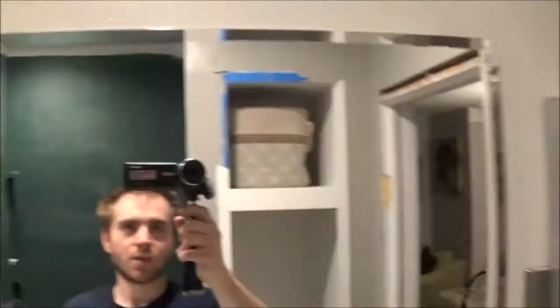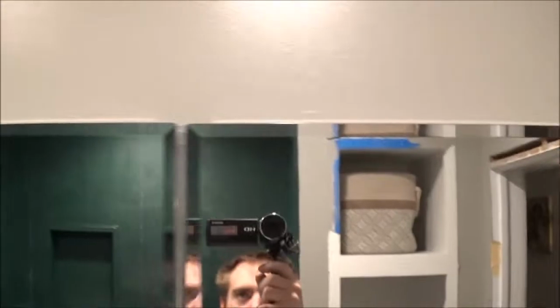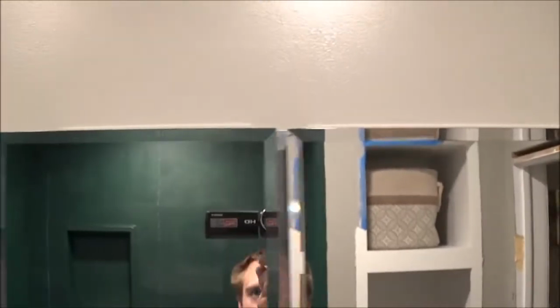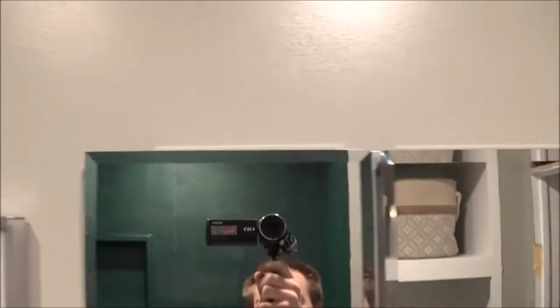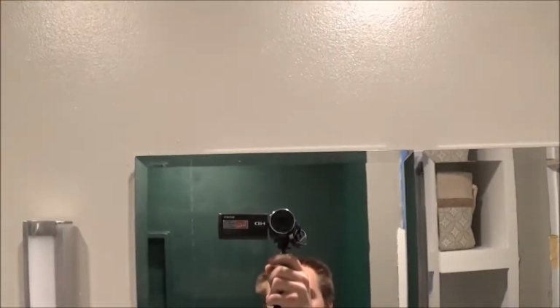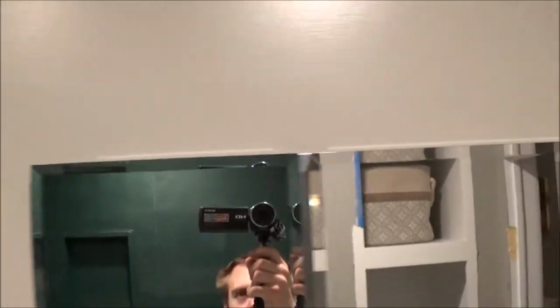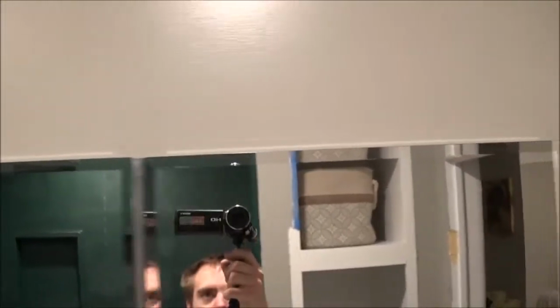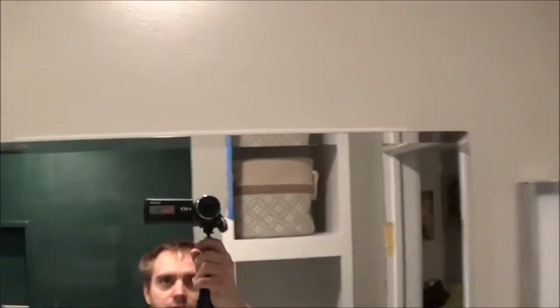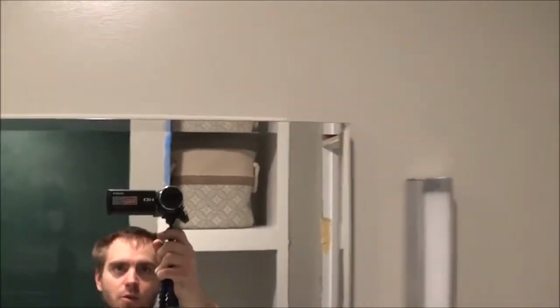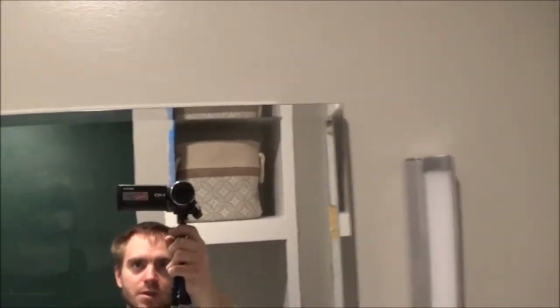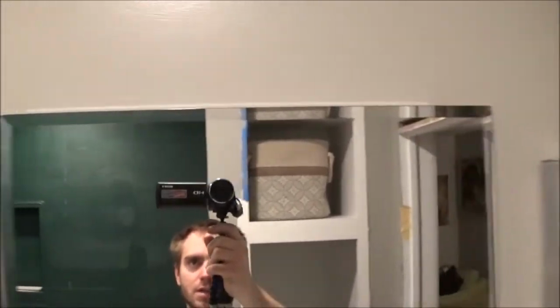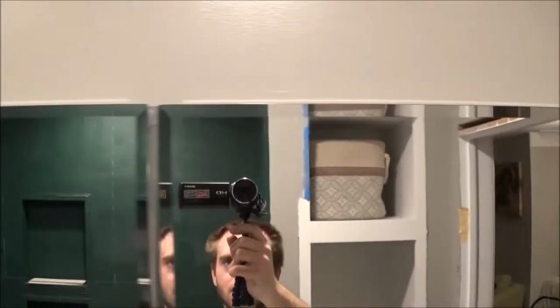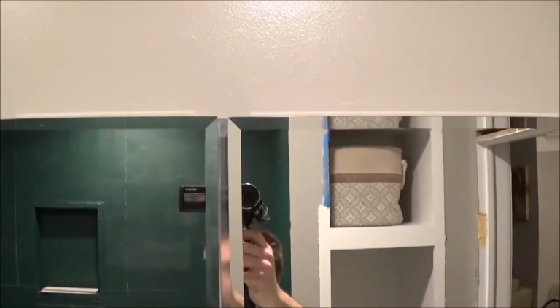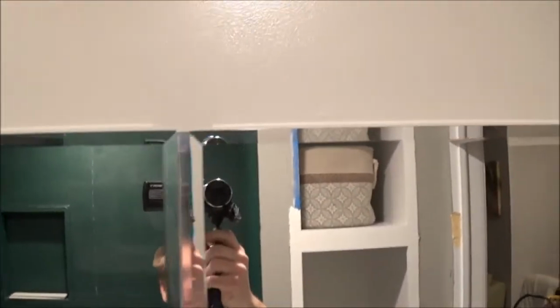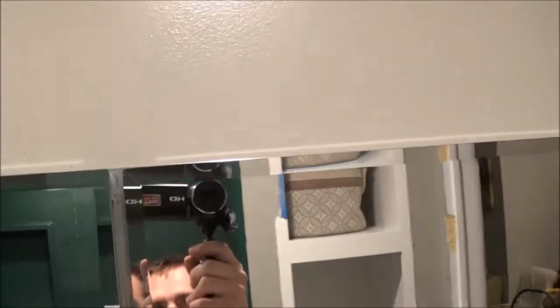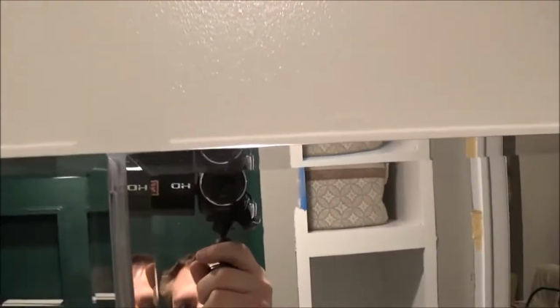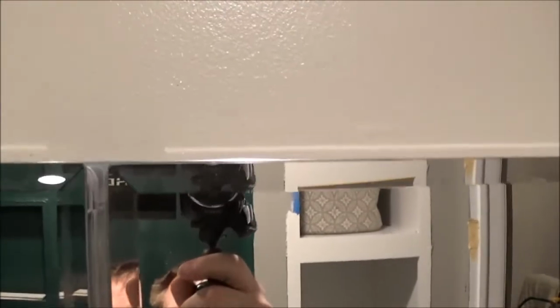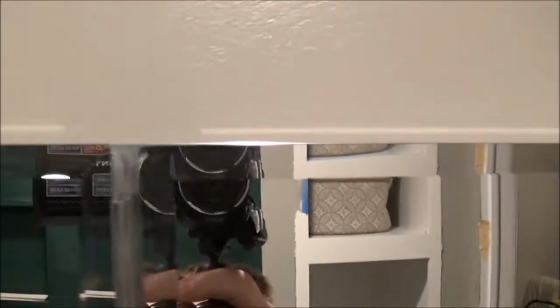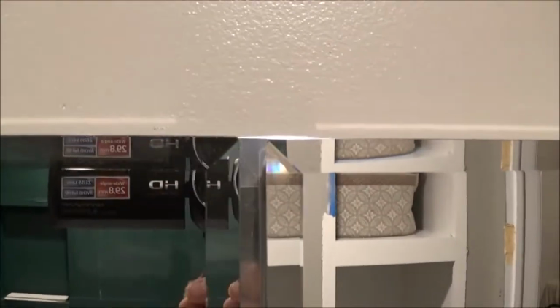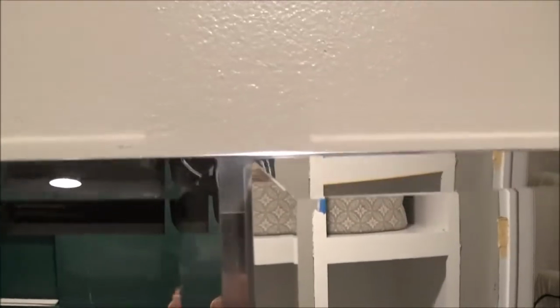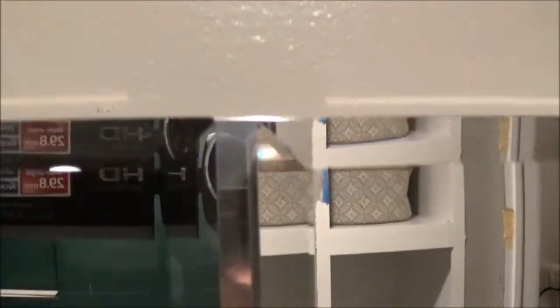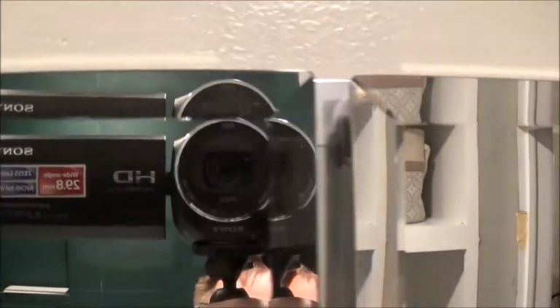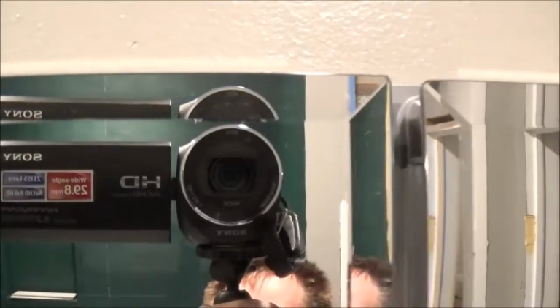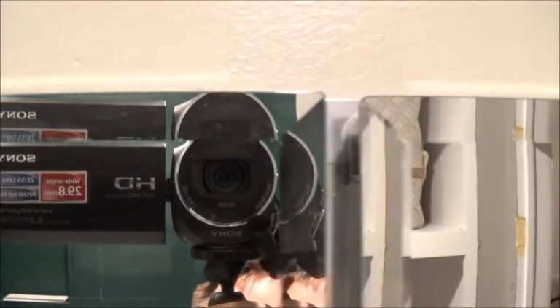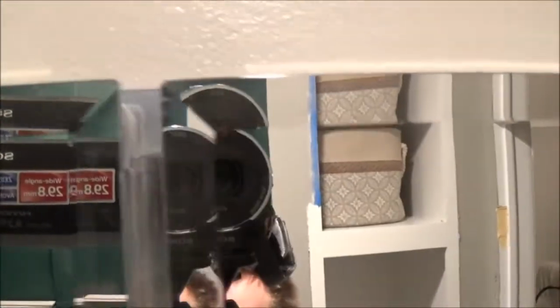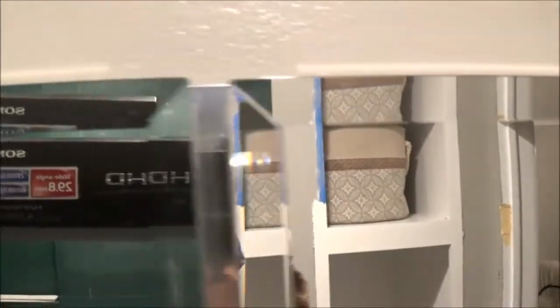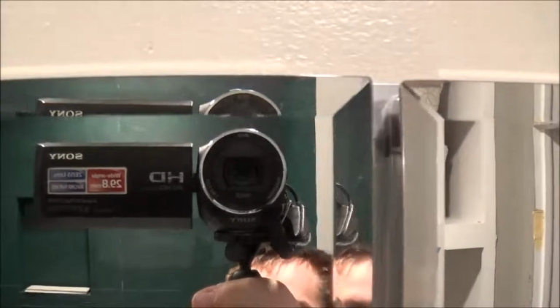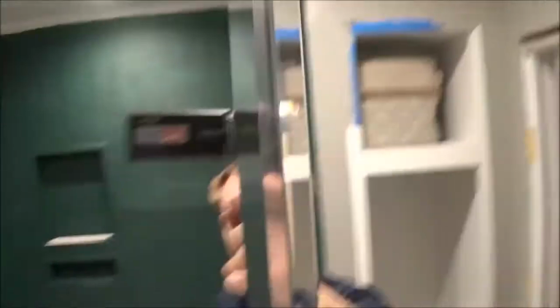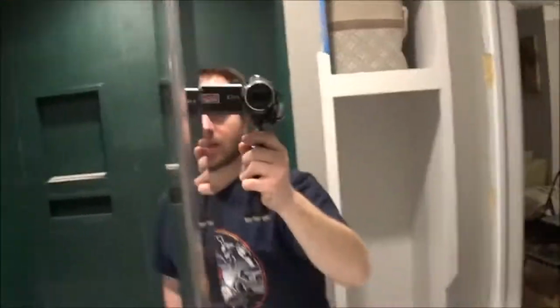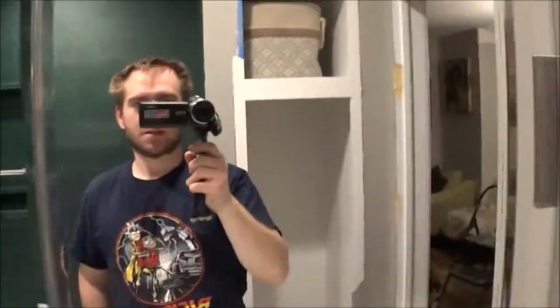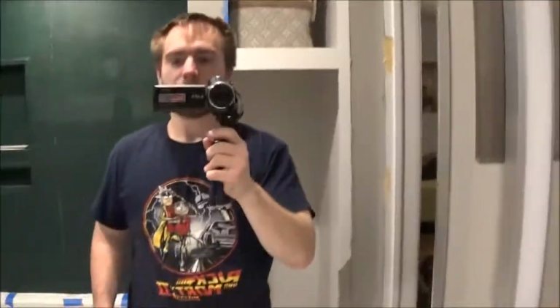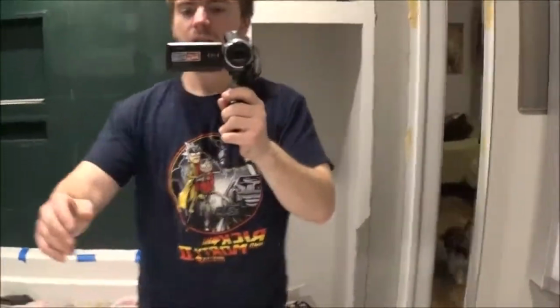I was able to level the doors and they hold pretty well. There's a very, very small difference in the height there. I wasn't able to tweak it much better than that.